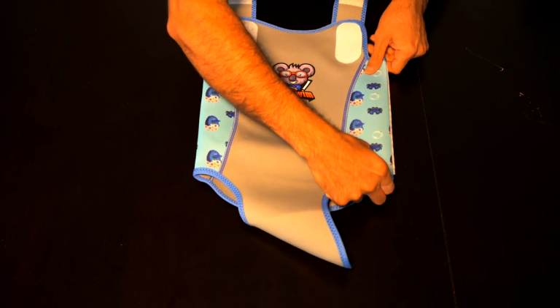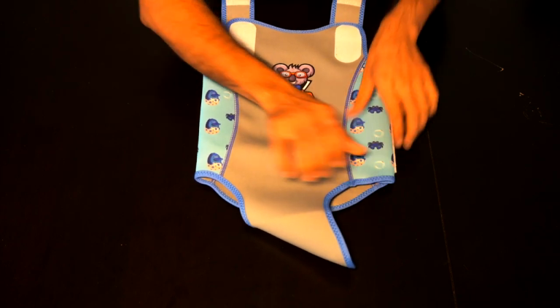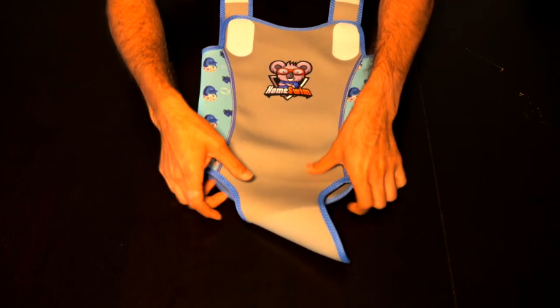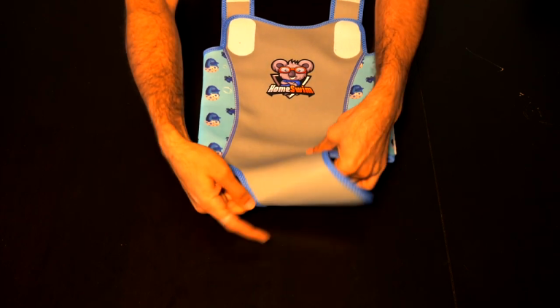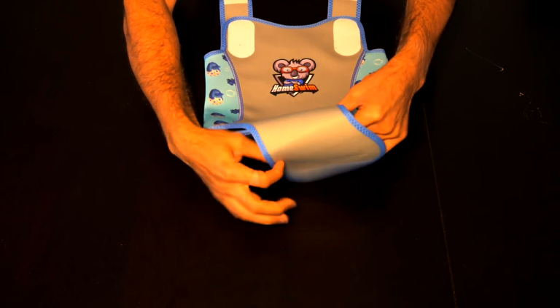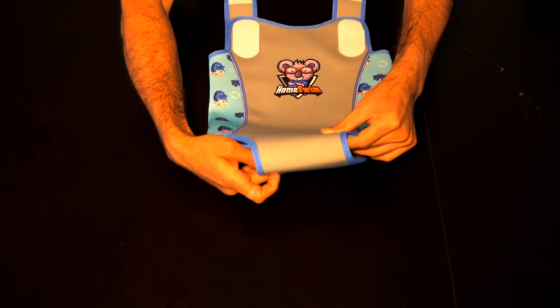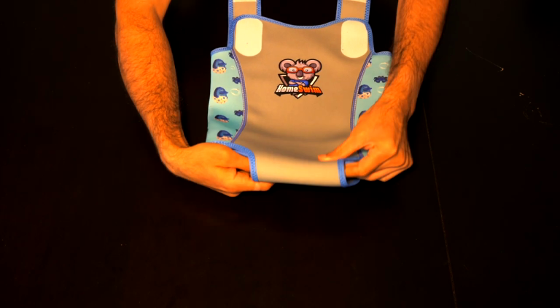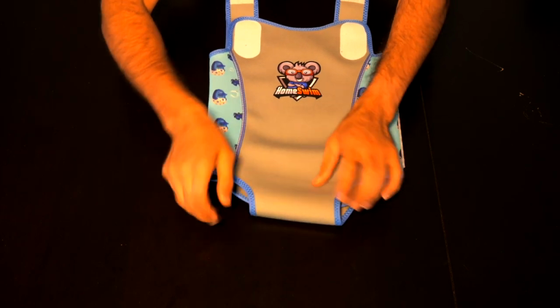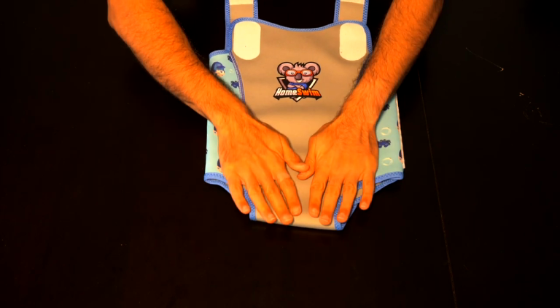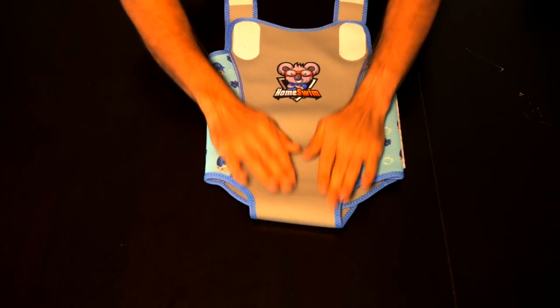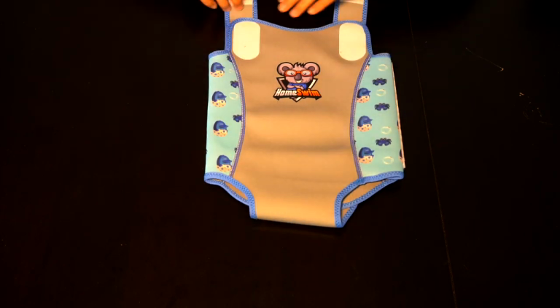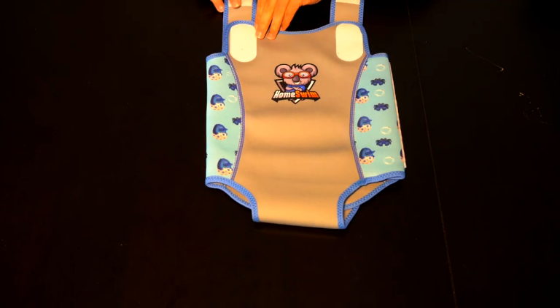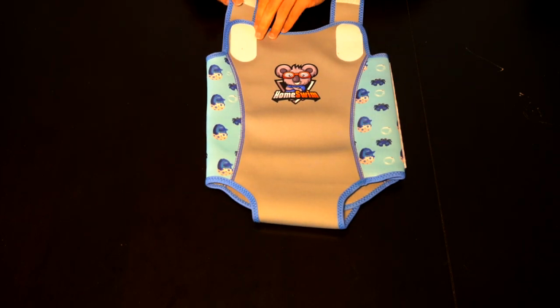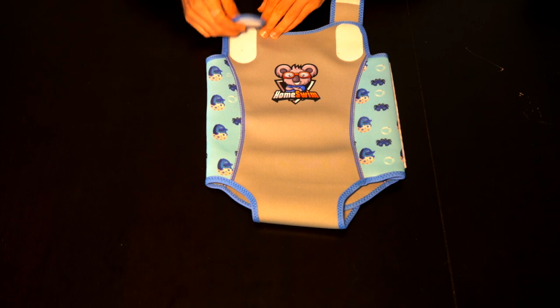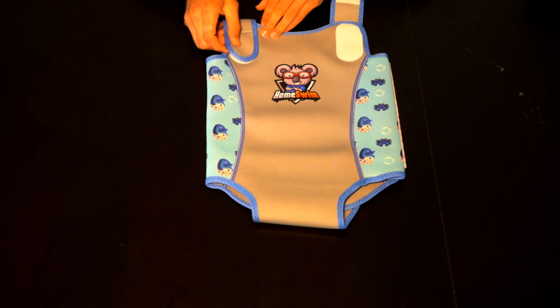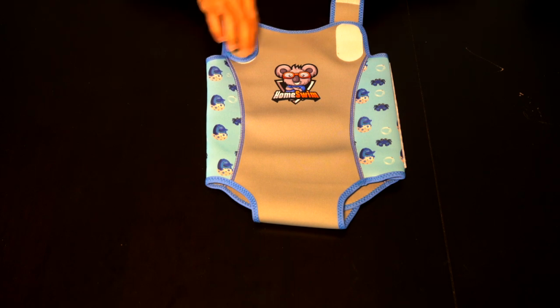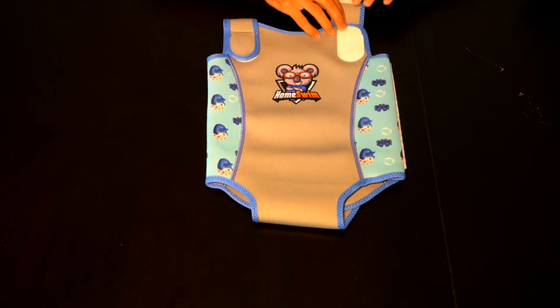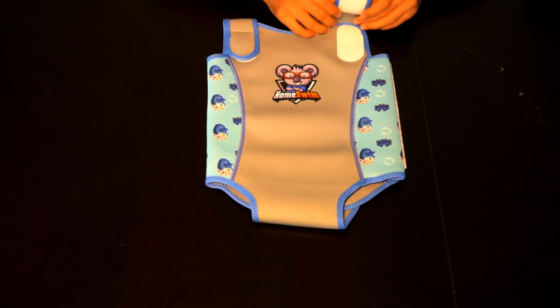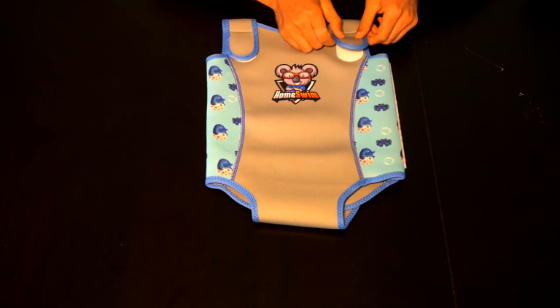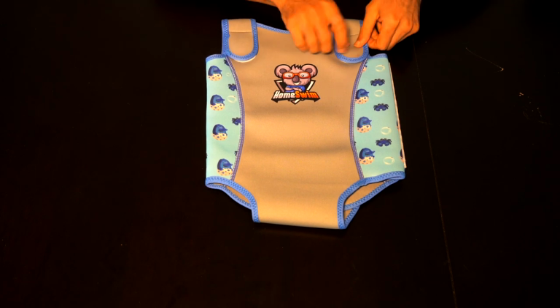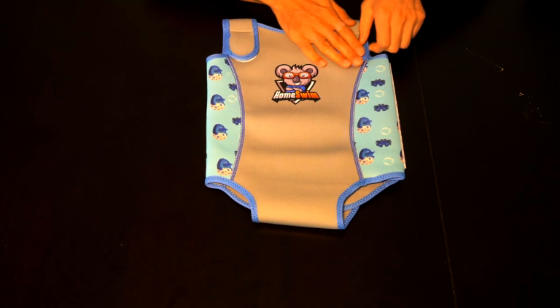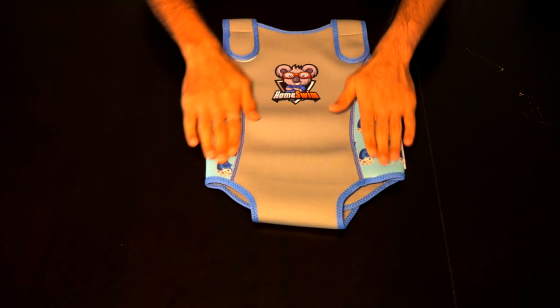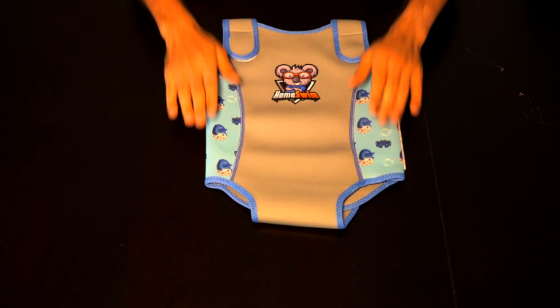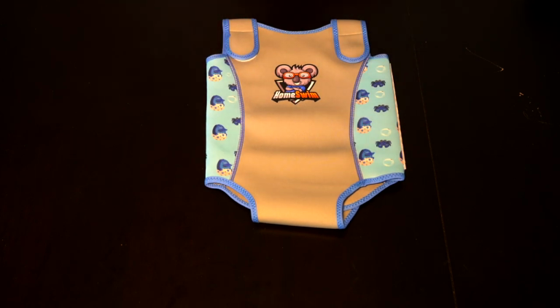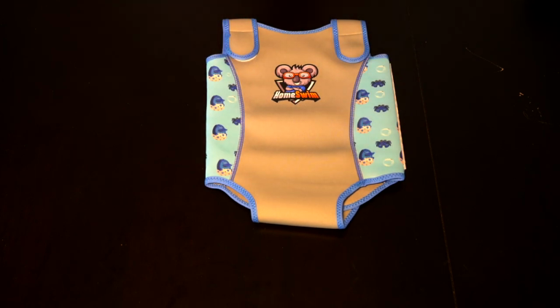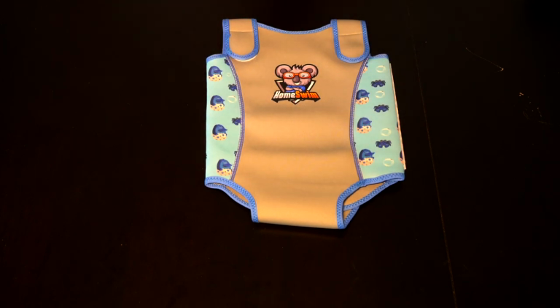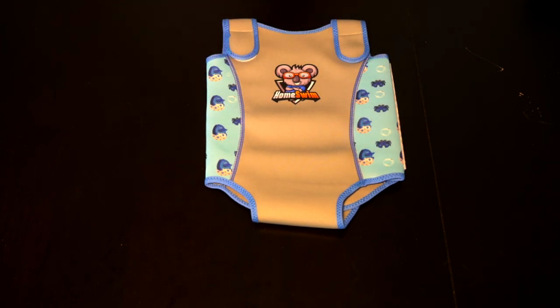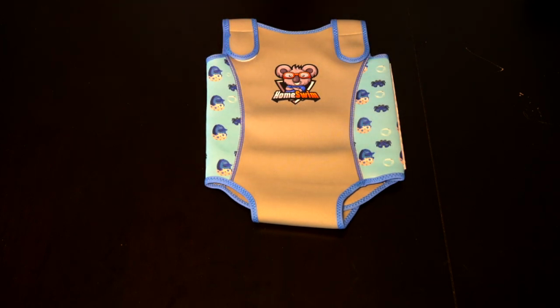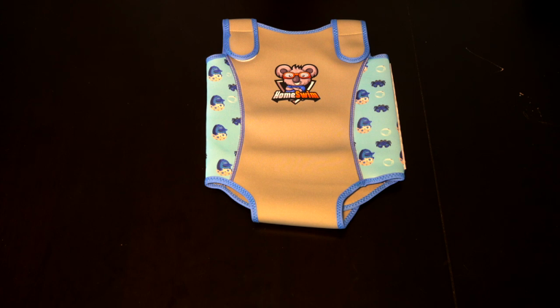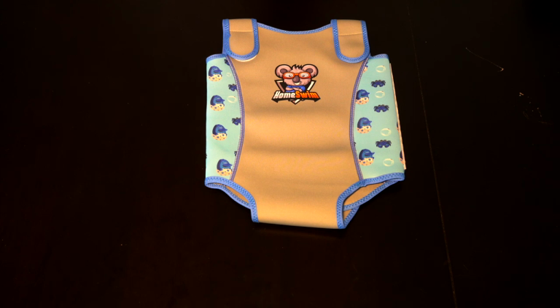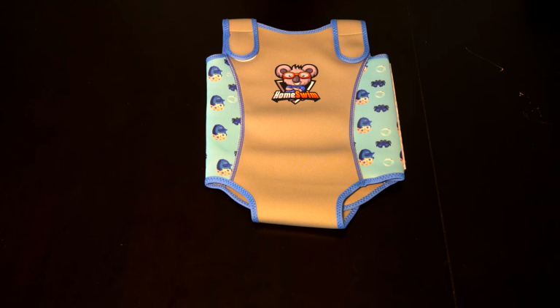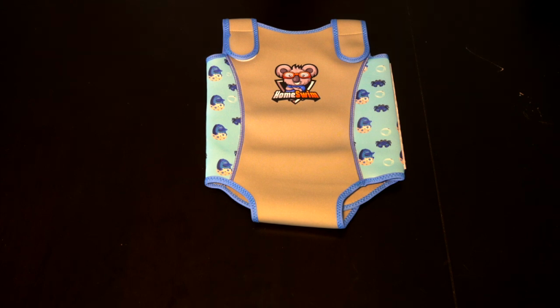All you have to do is just open it, put the baby in between and then wrap them around. I hope this will help your baby to stay nice and warm while they are enjoying their time in the water.